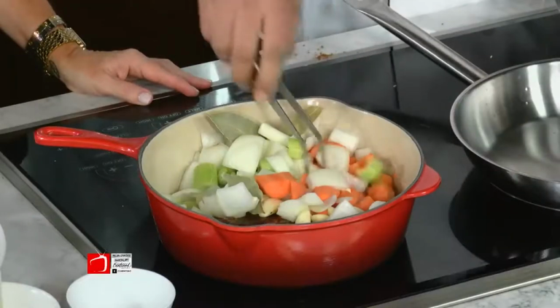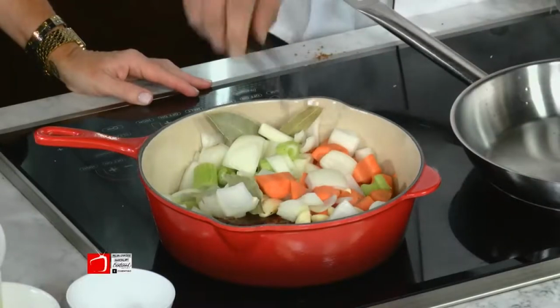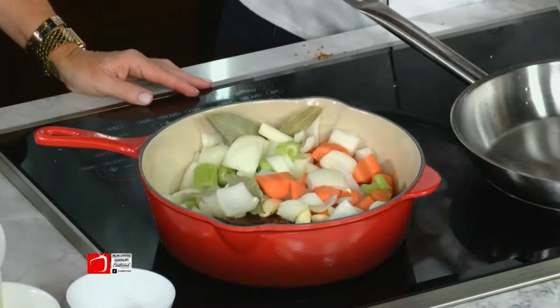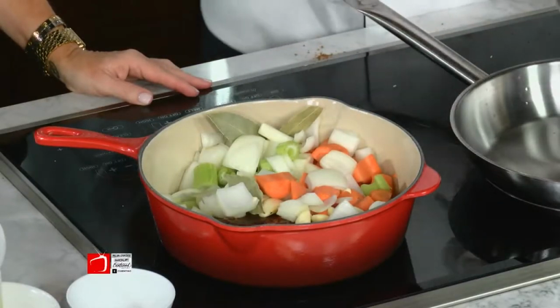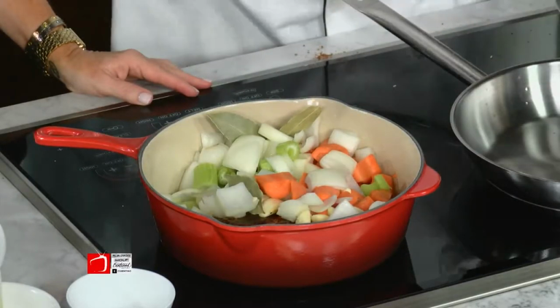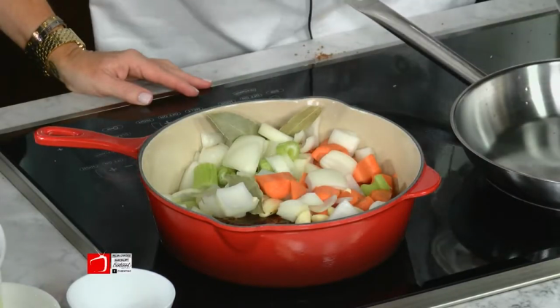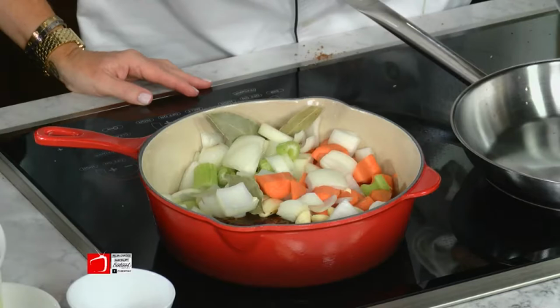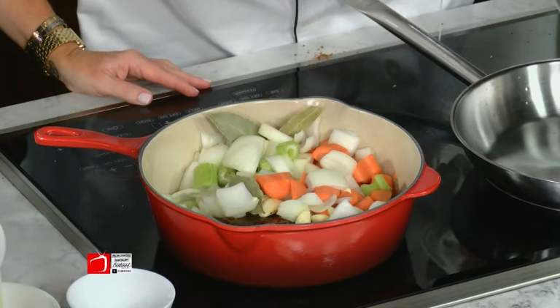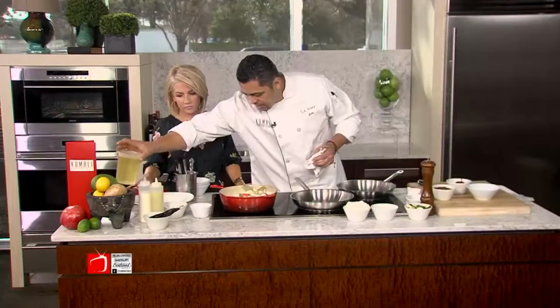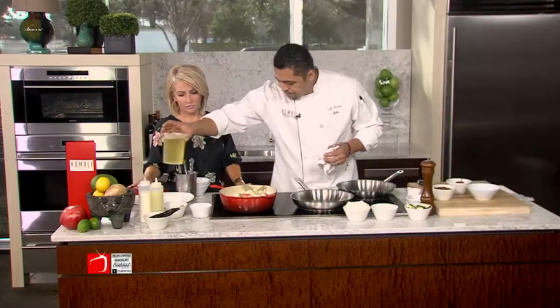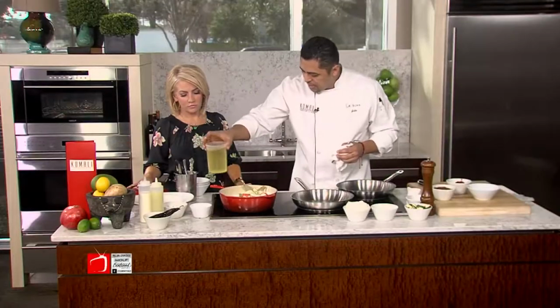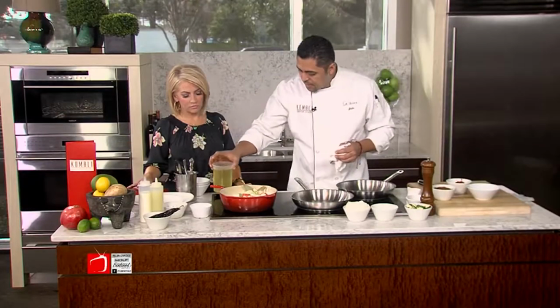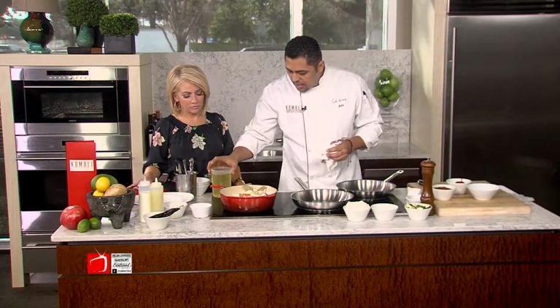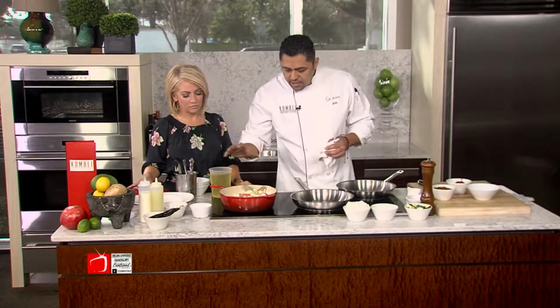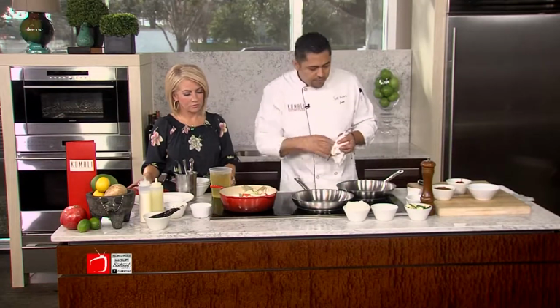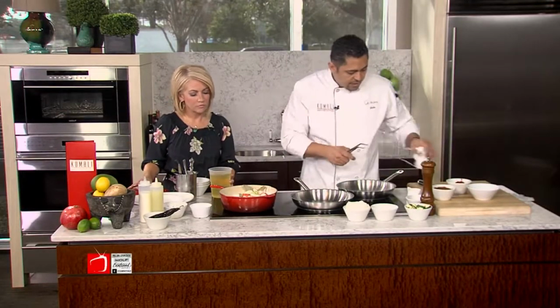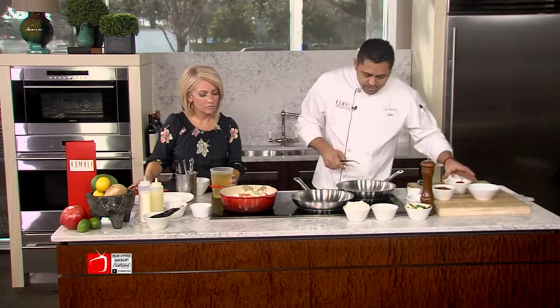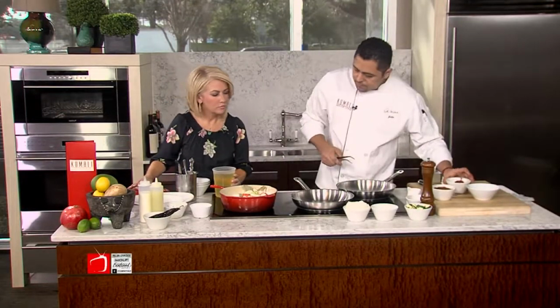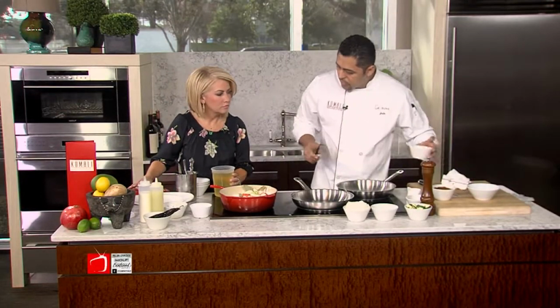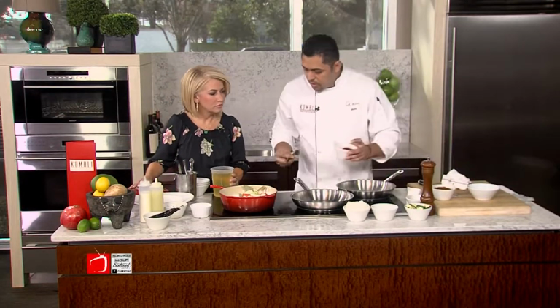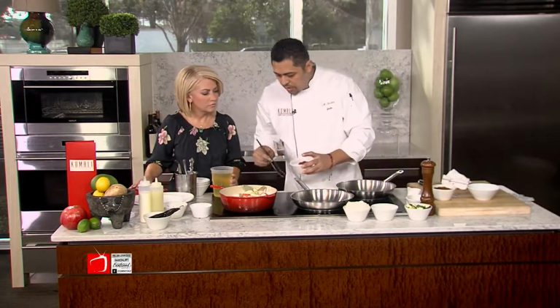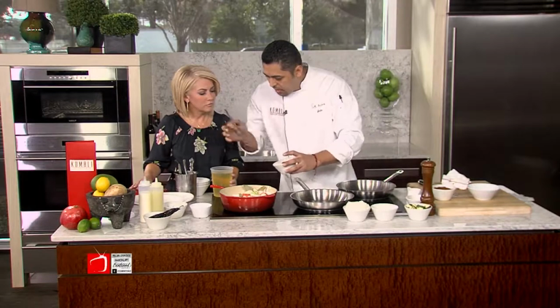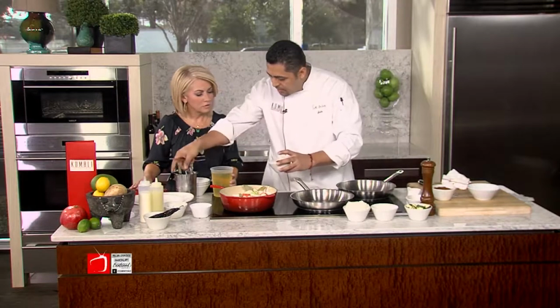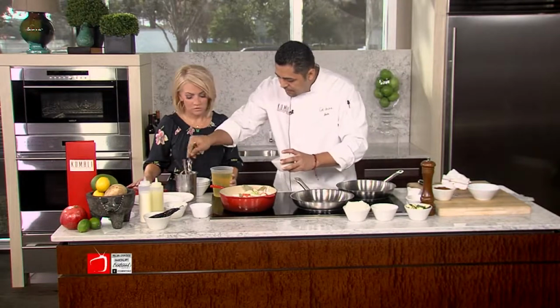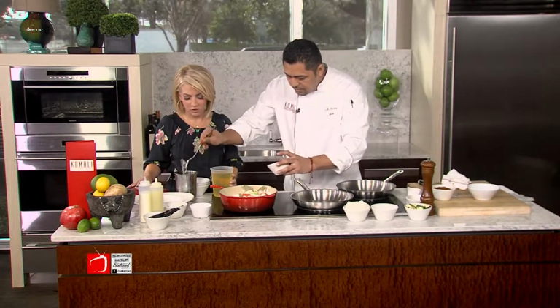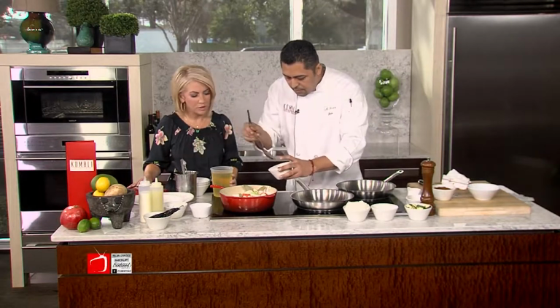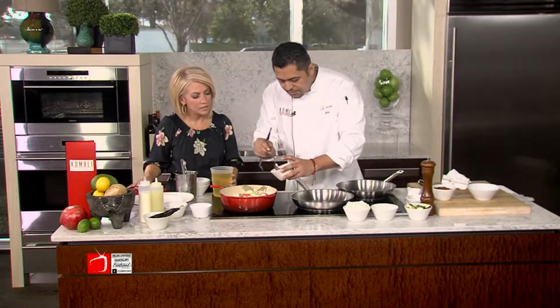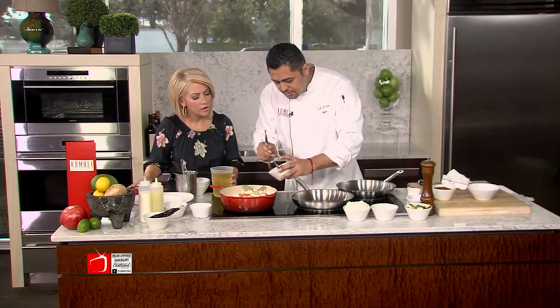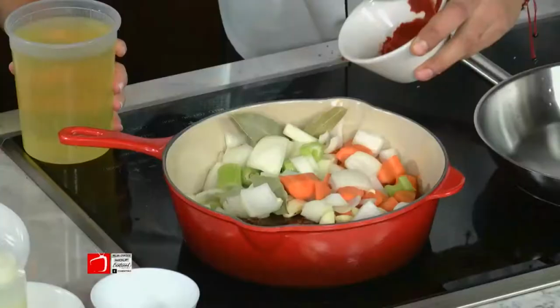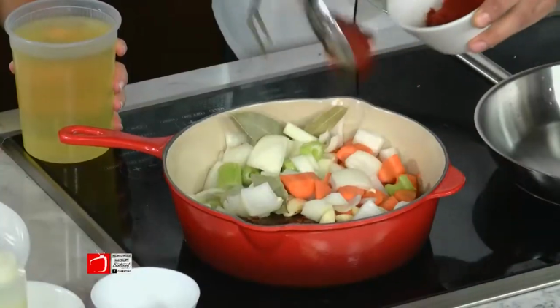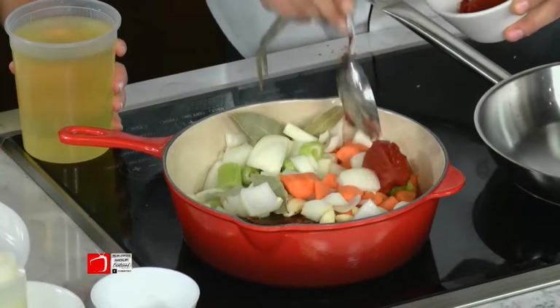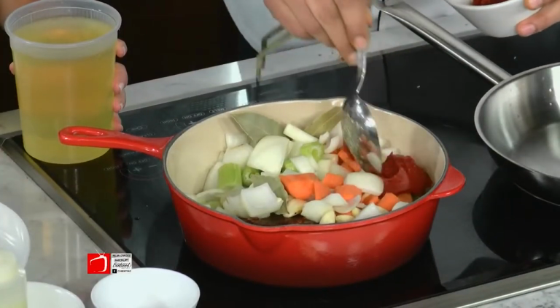Once we have that, we have our vegetable stock. And right before that goes in, we're going to put a little bit of tomato paste to add a little bit more color into it.